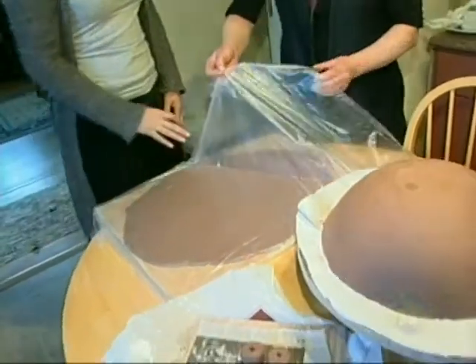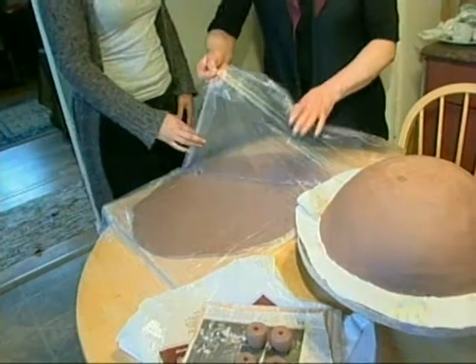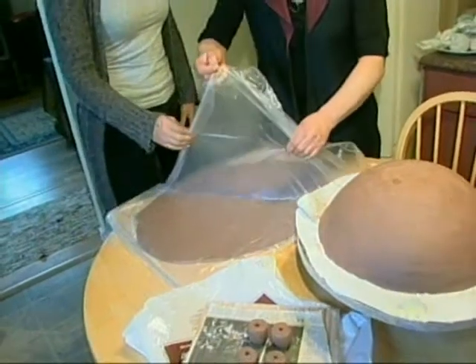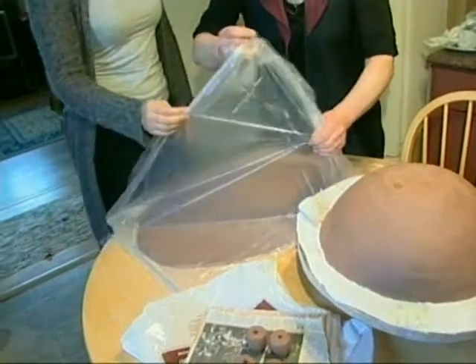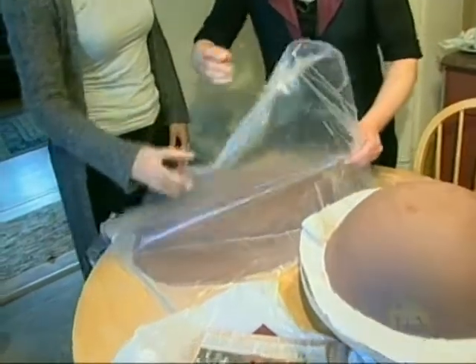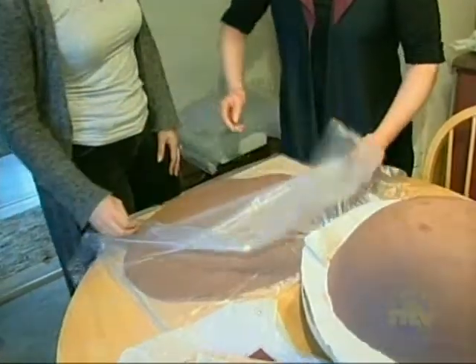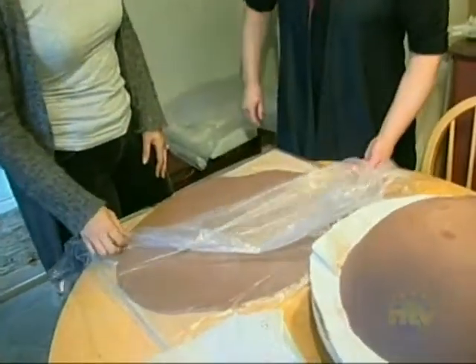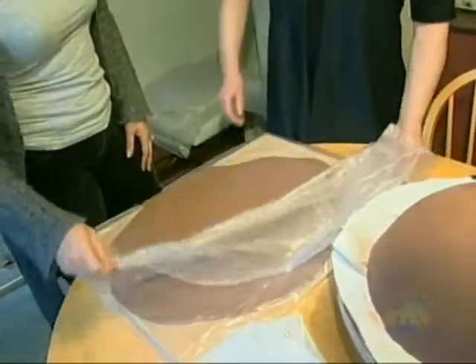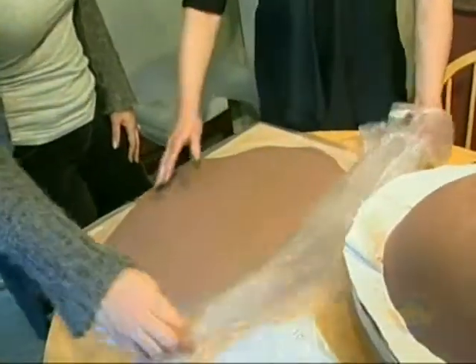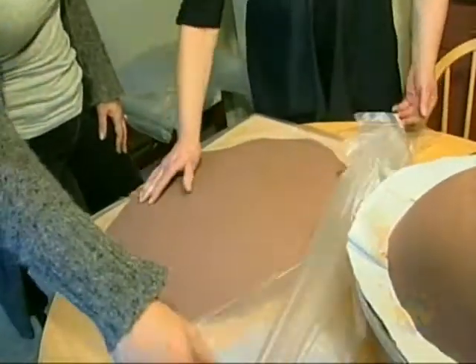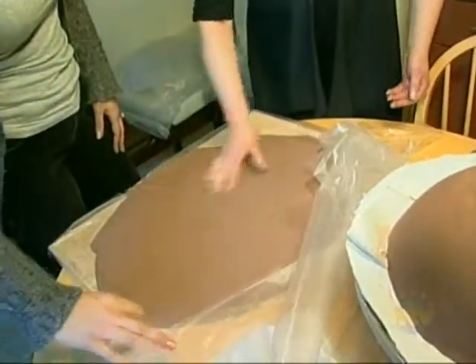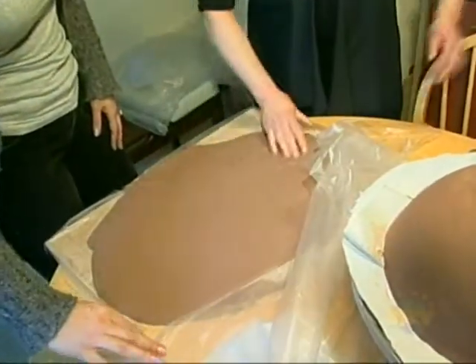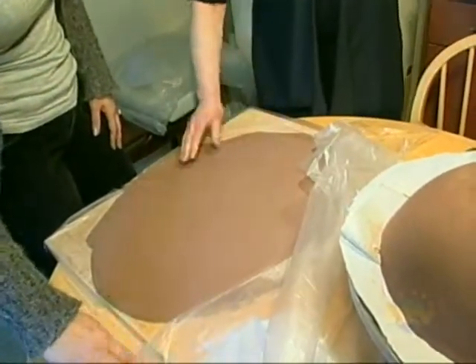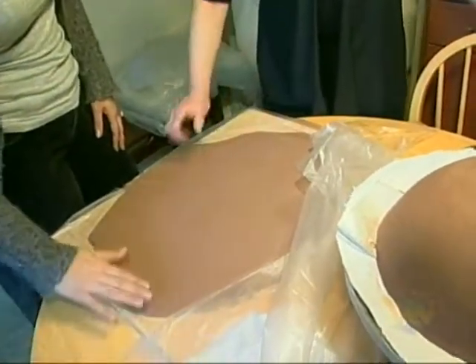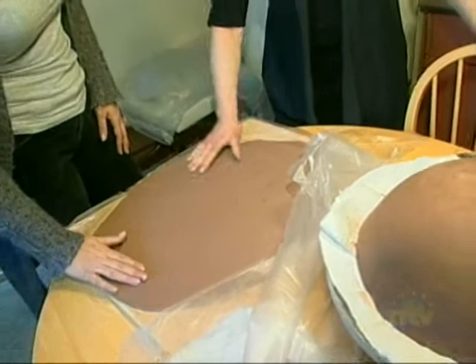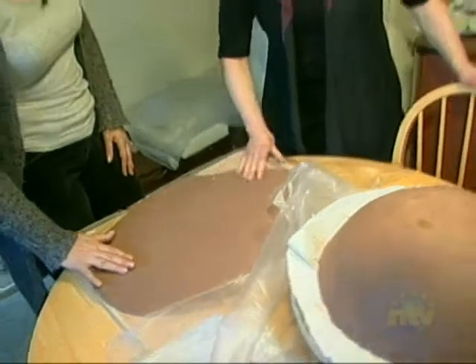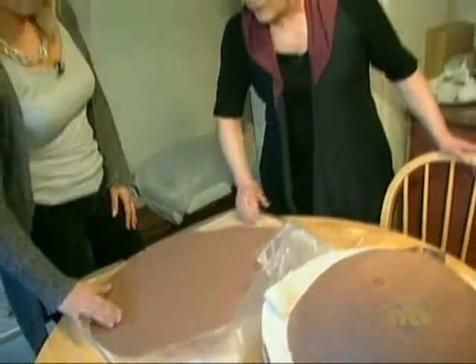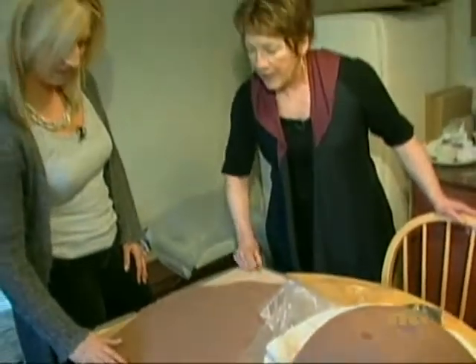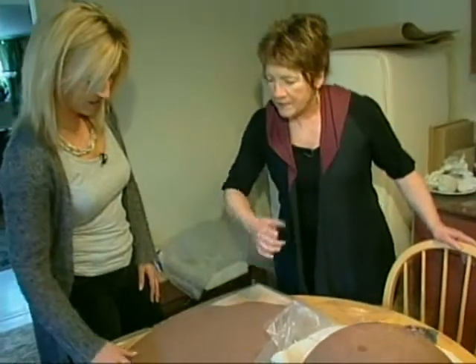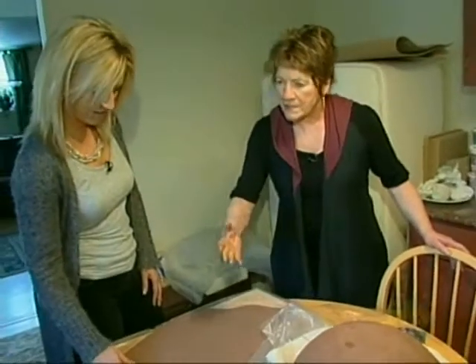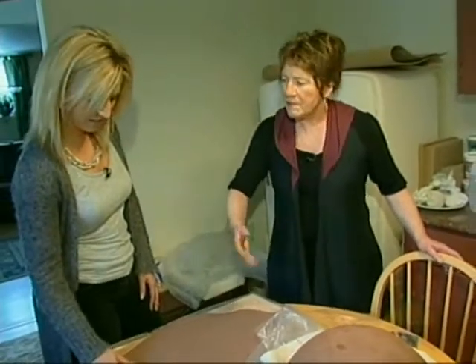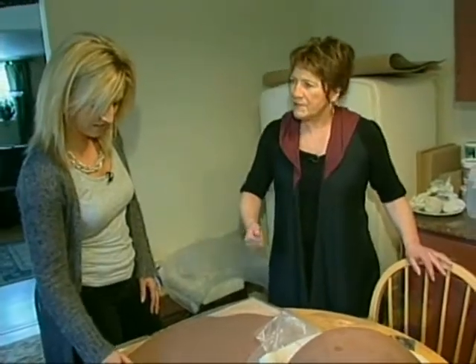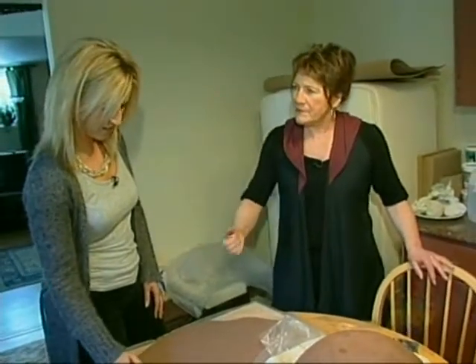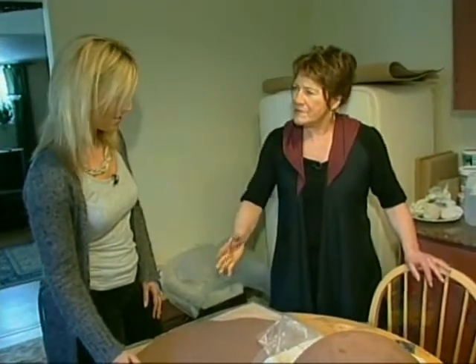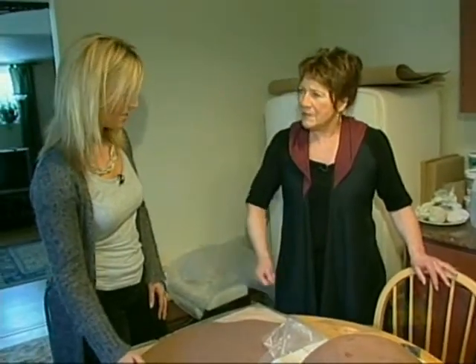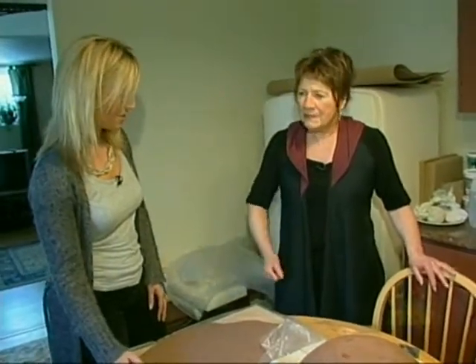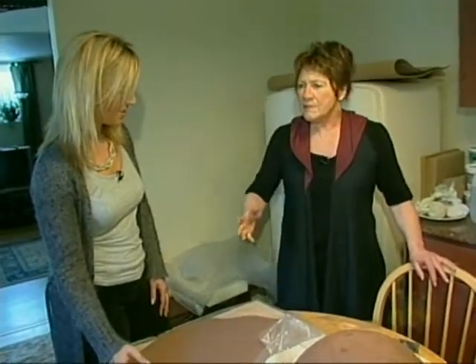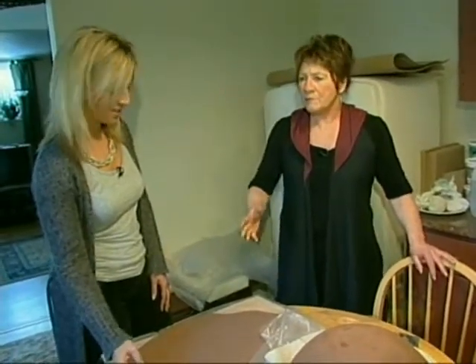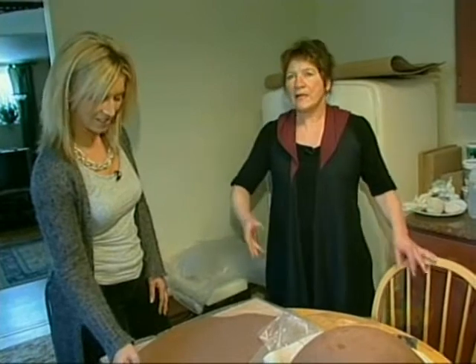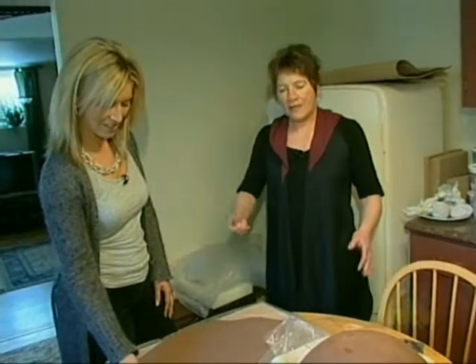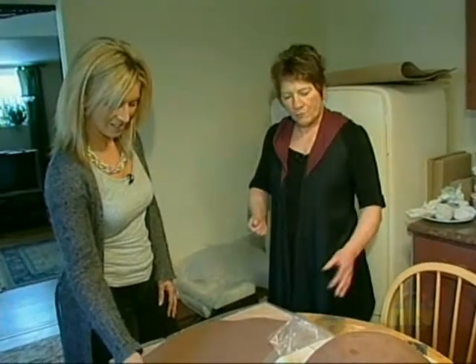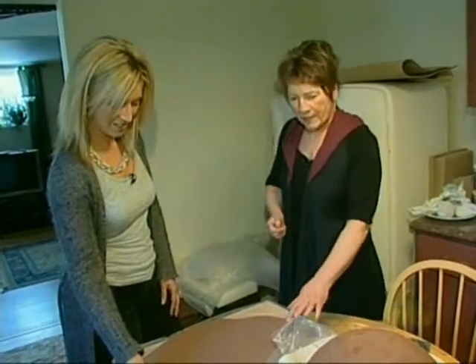Does clay come in different colors? Yes. This particular one I love to use — it's a brown clay, and it takes a color and a finish so well. I also work with black clay and white clay.